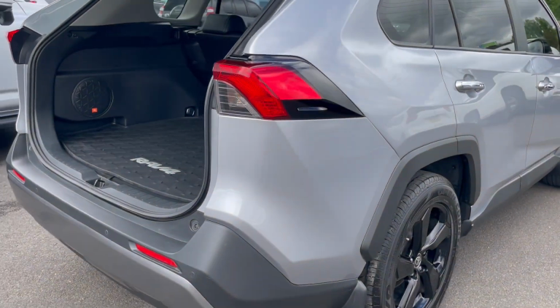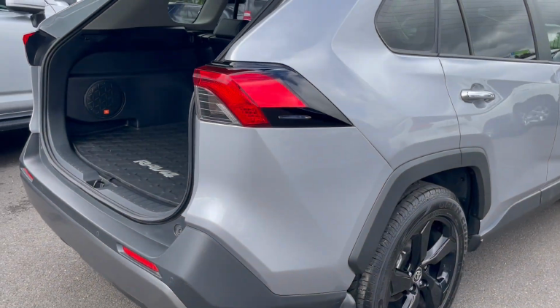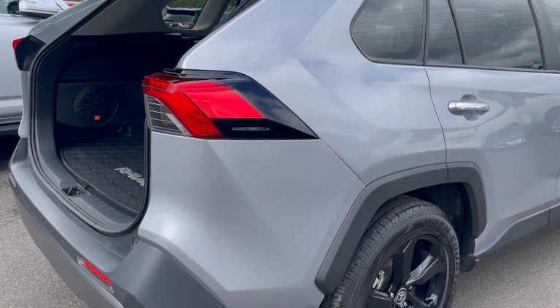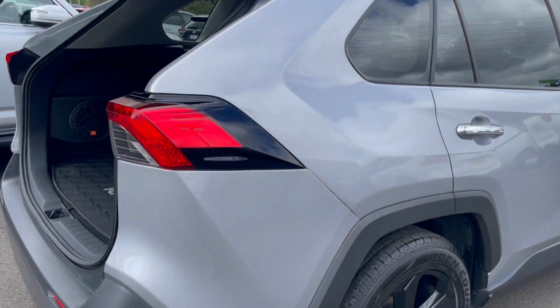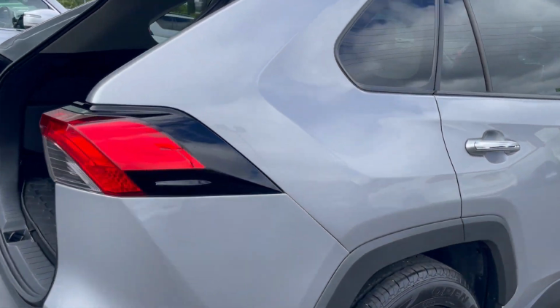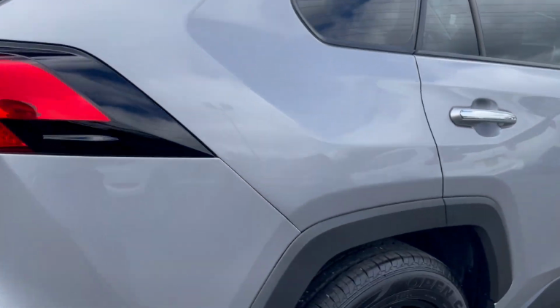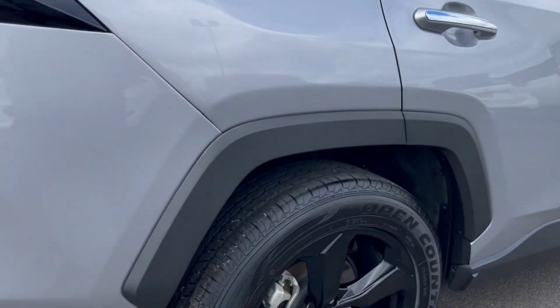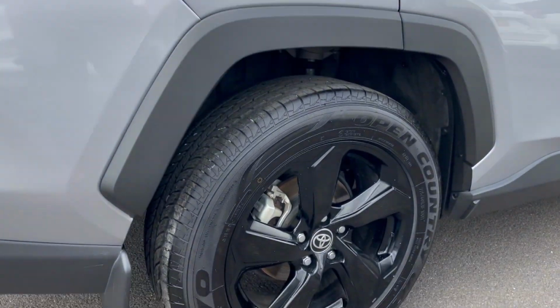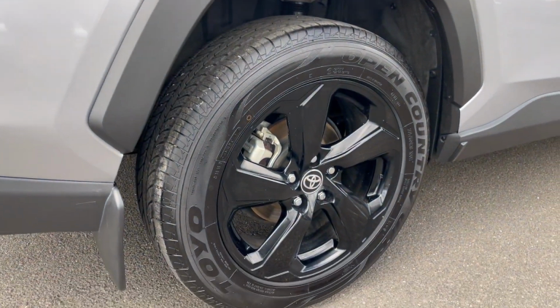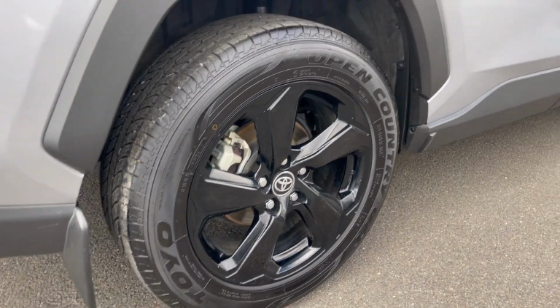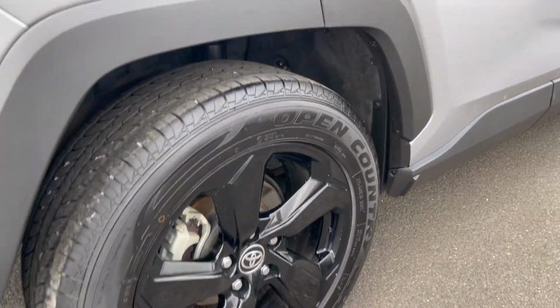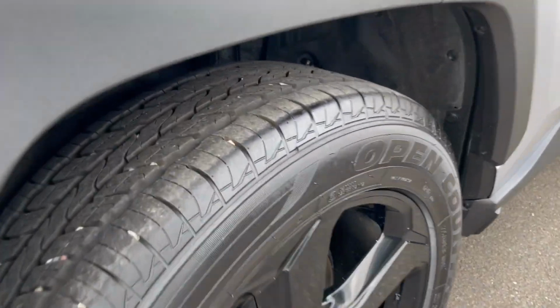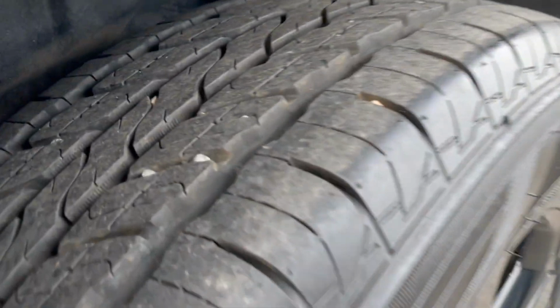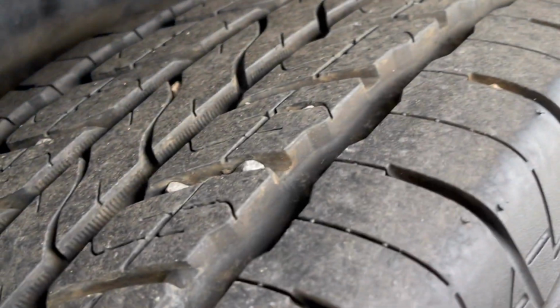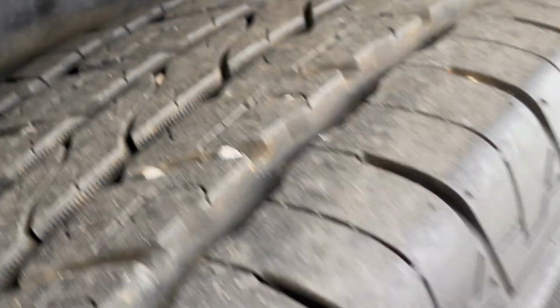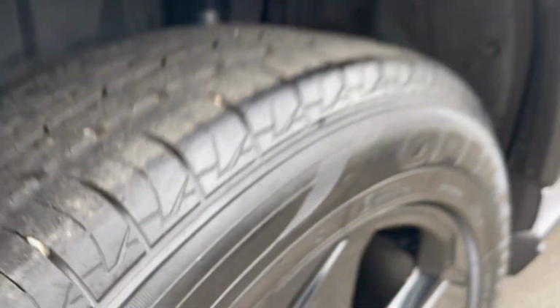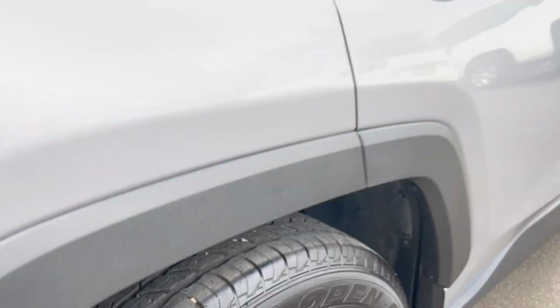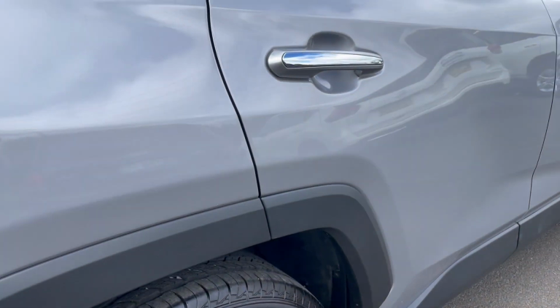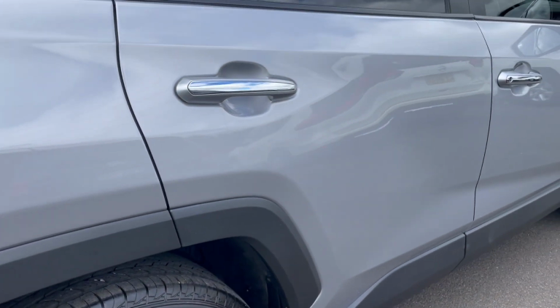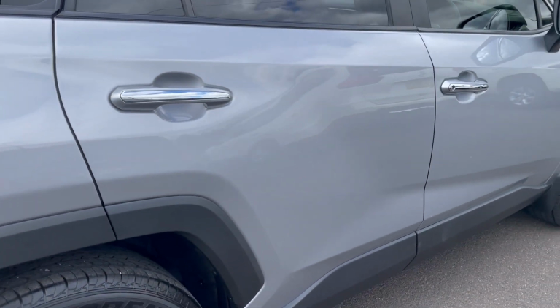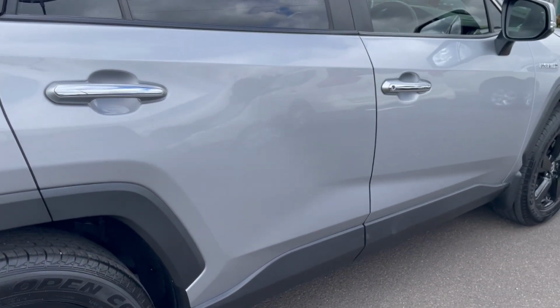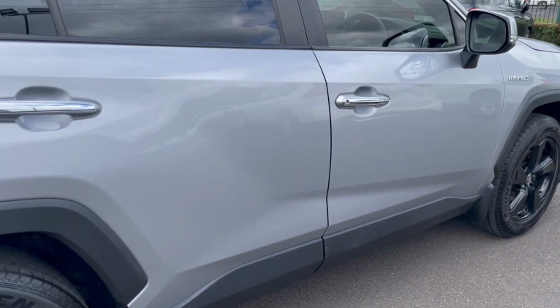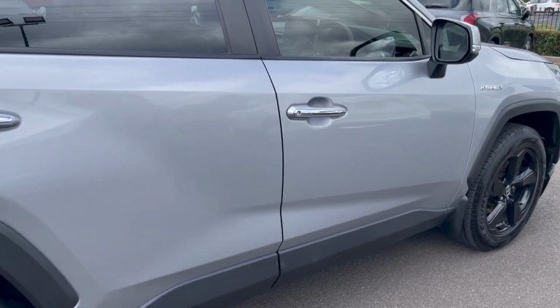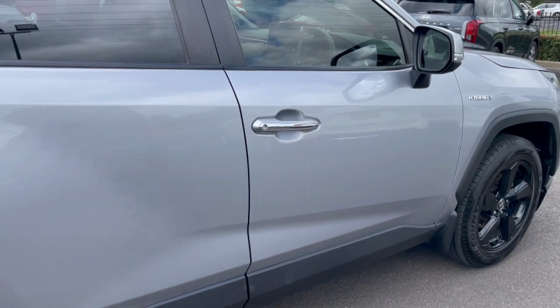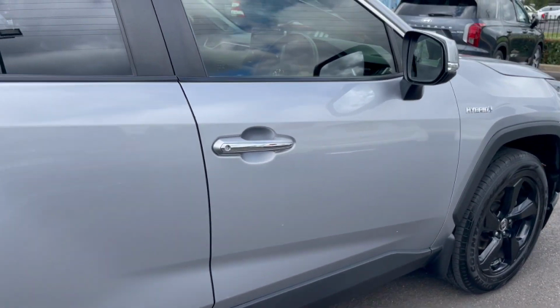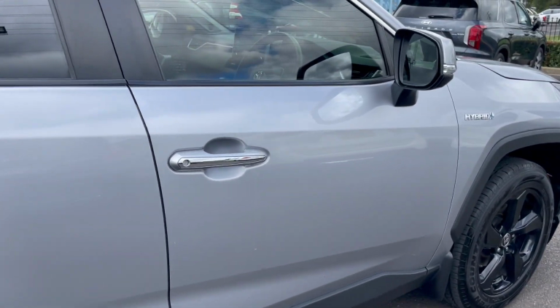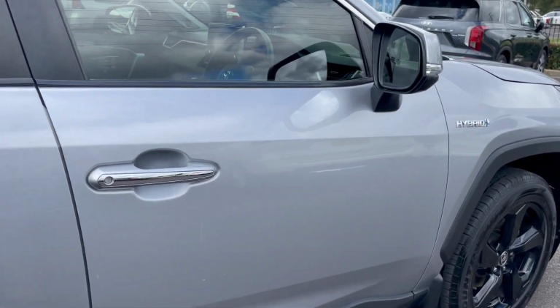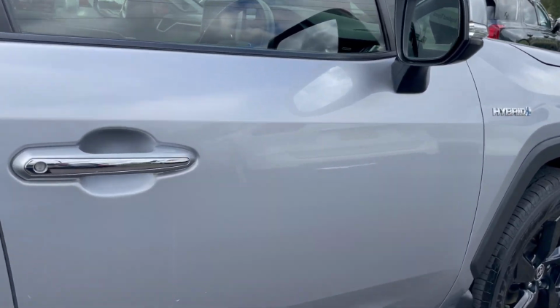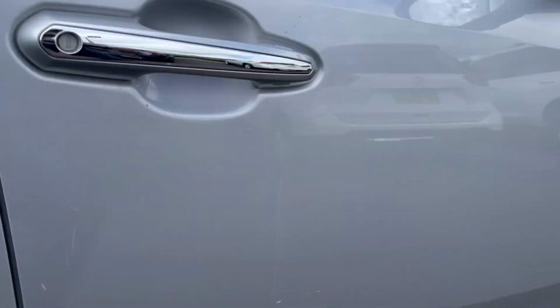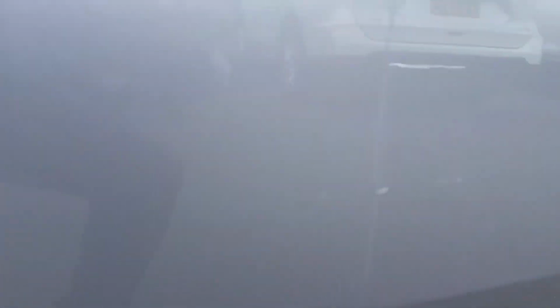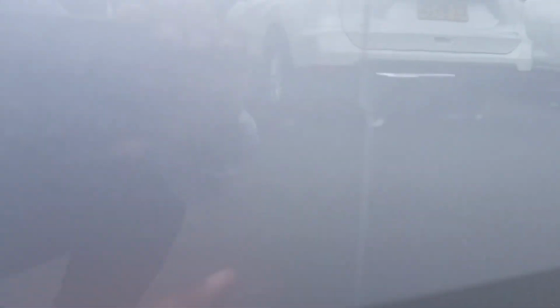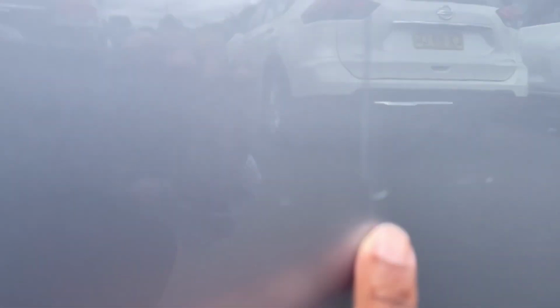Coming around to the driver's side rear, the panel and paint are all in good order. We have the tire and rubber all in good order as well.